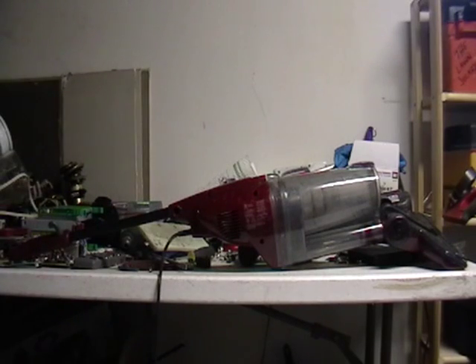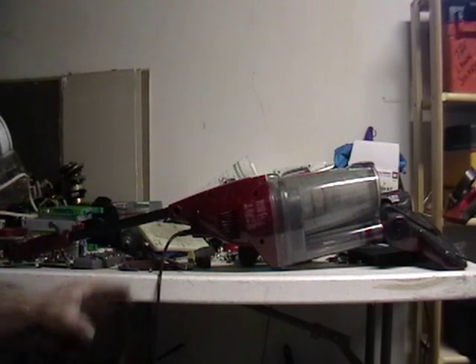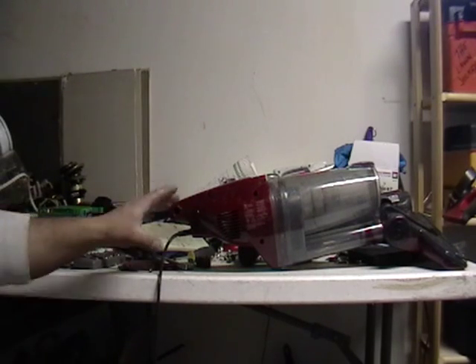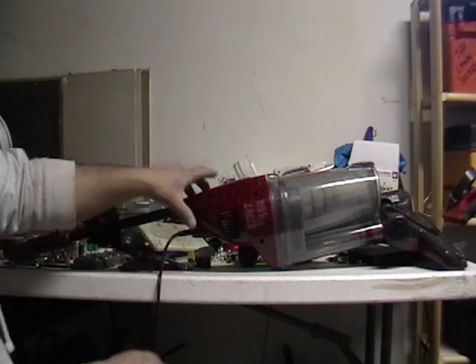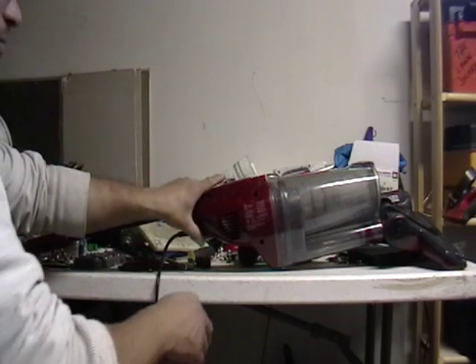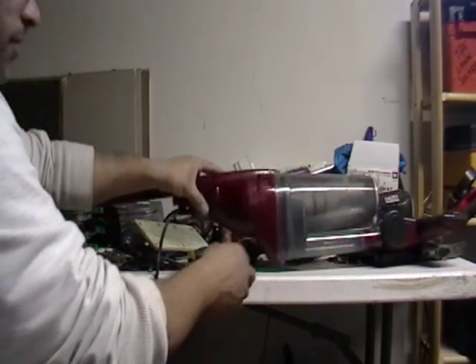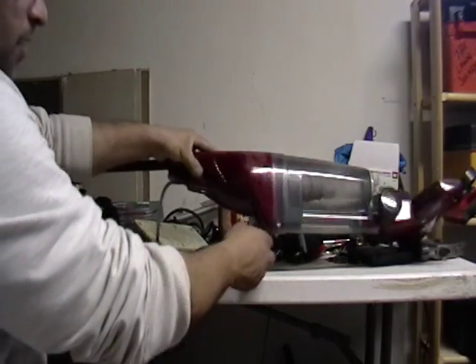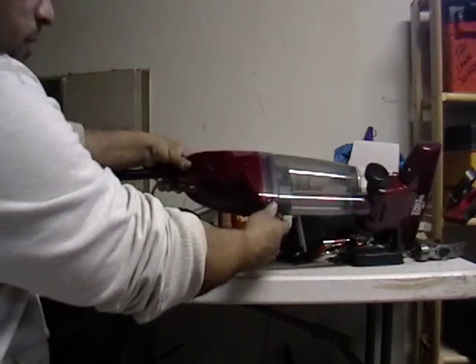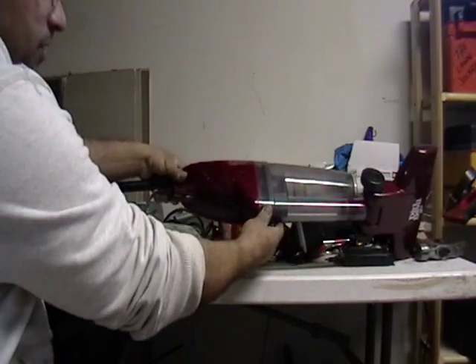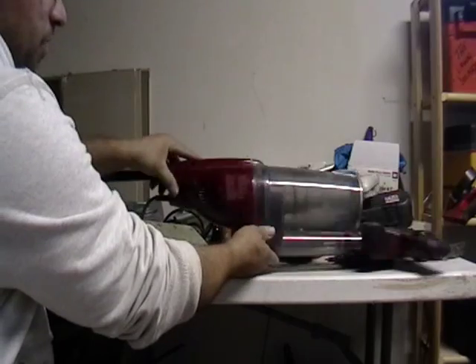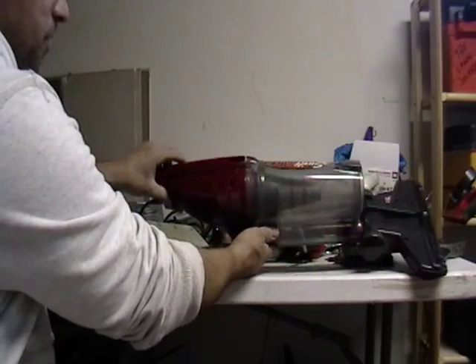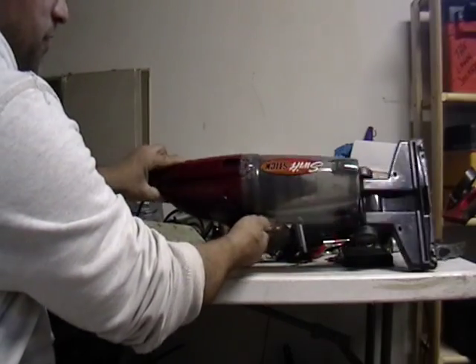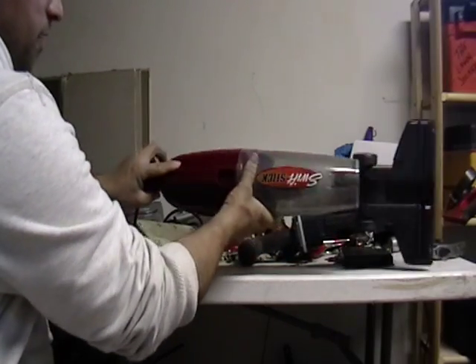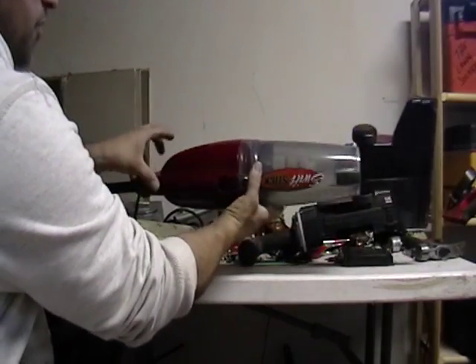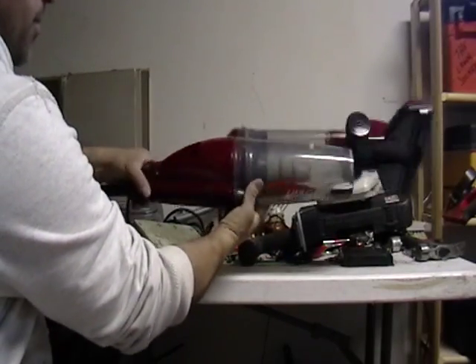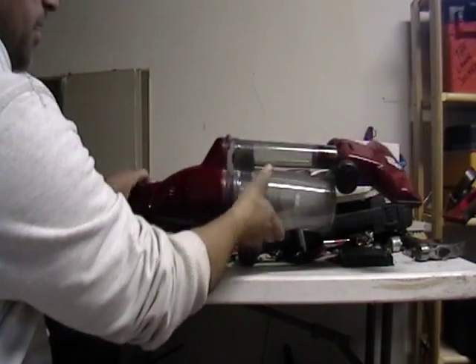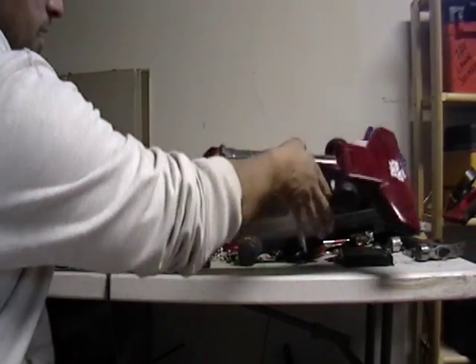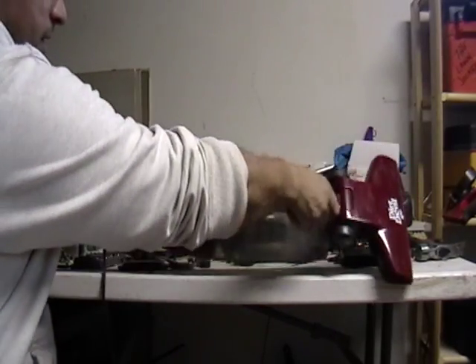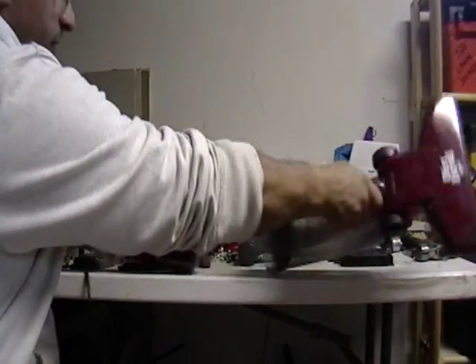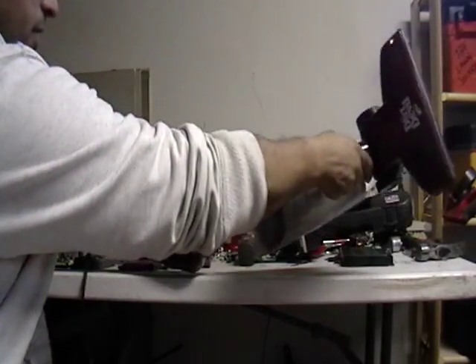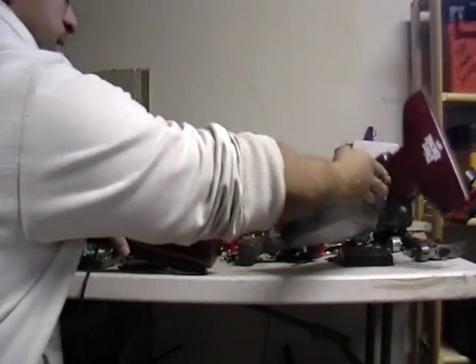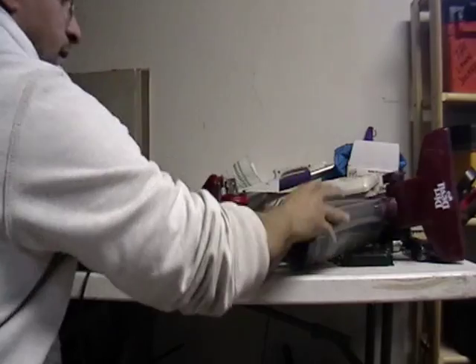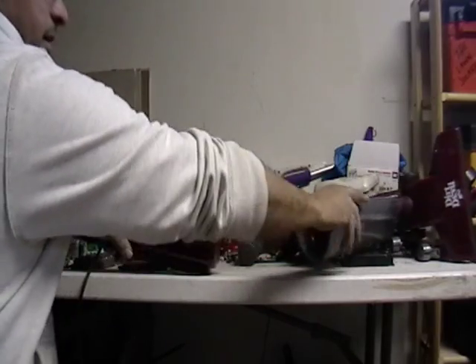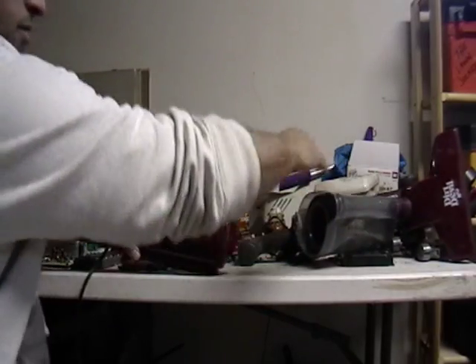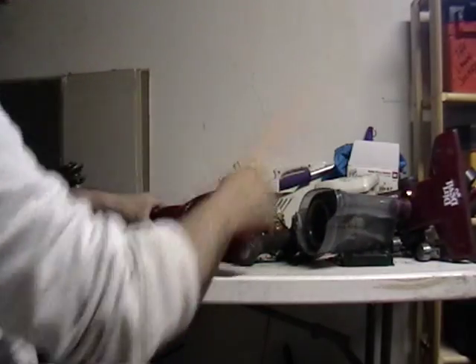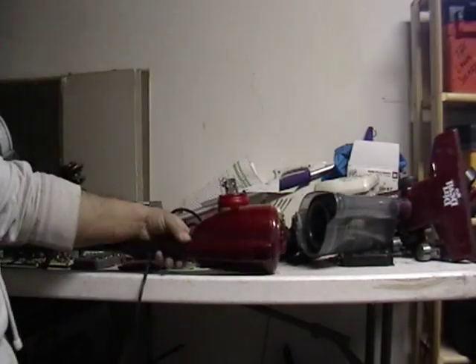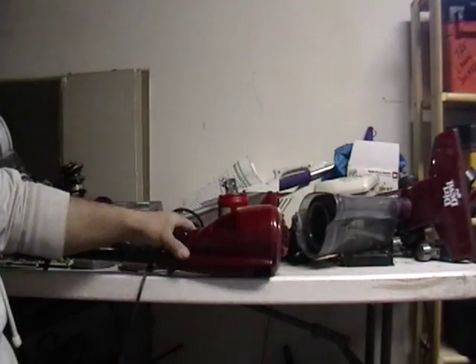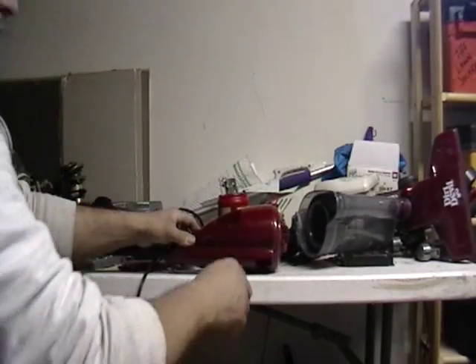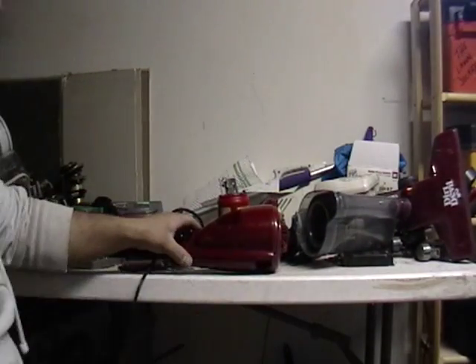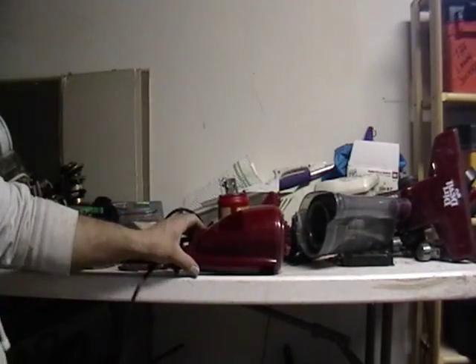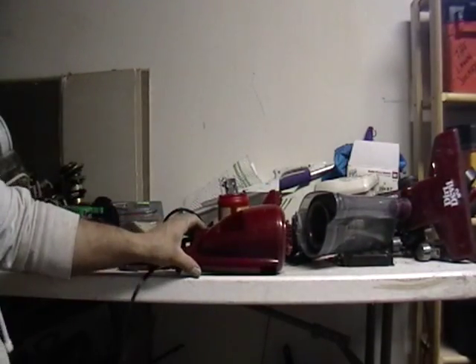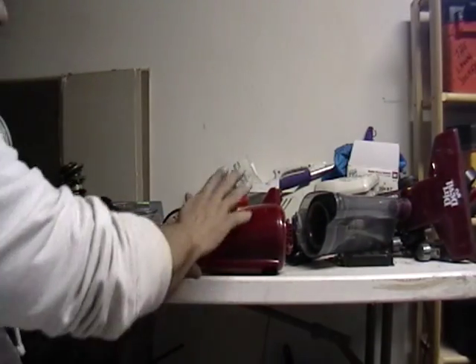Okay, so this is a vacuum cleaner here. What I'm gonna do is just pop this off — there you go. Okay, that's garbage, there's nothing in there. What you want is what's in here.